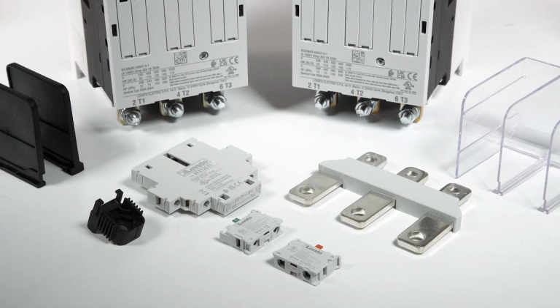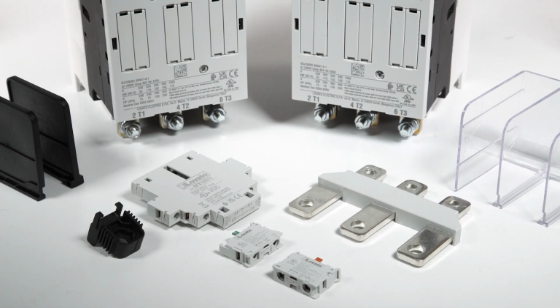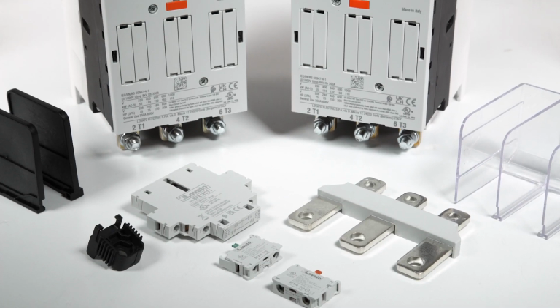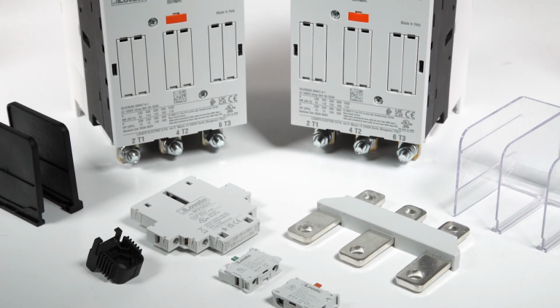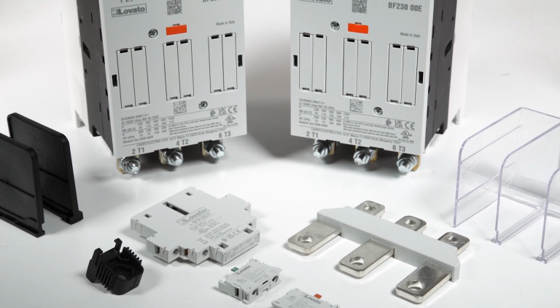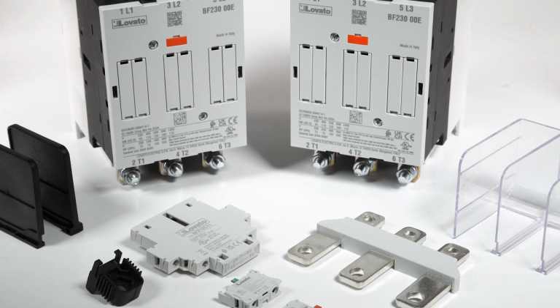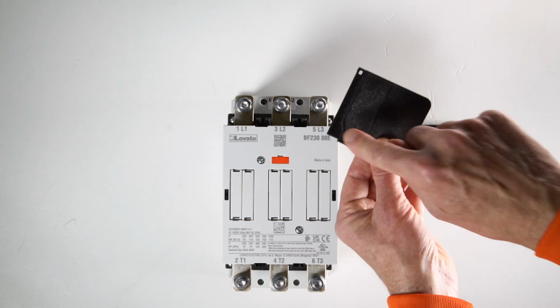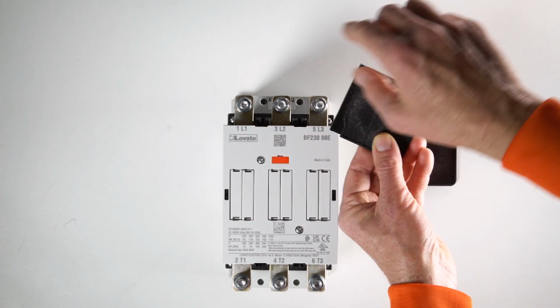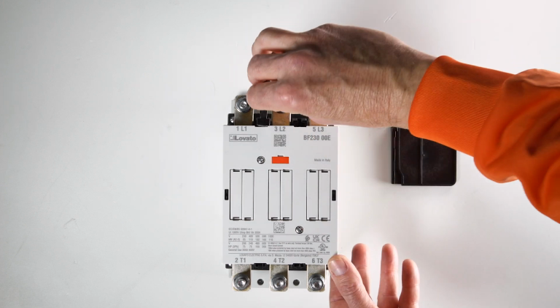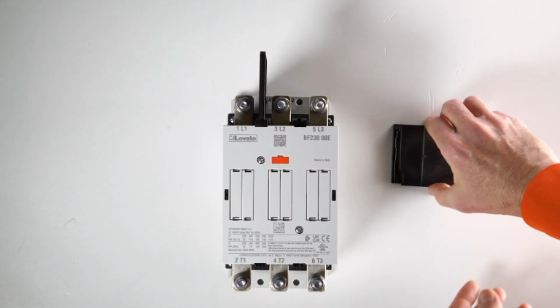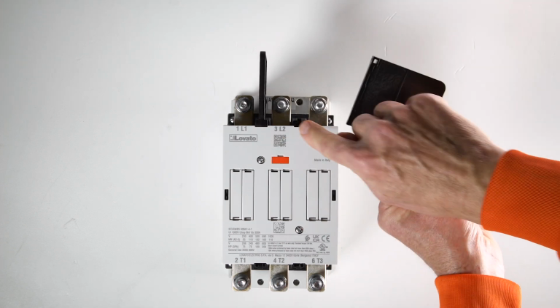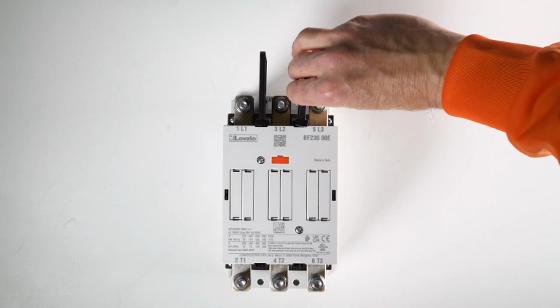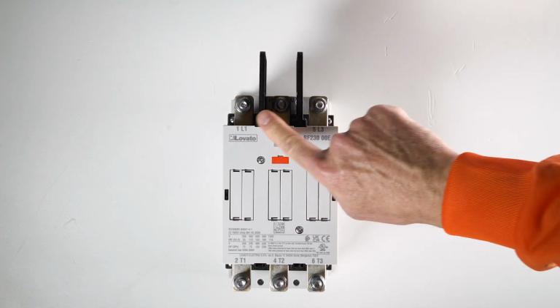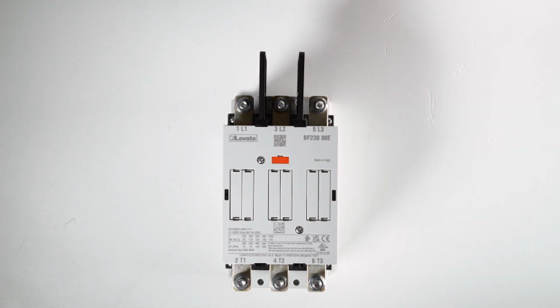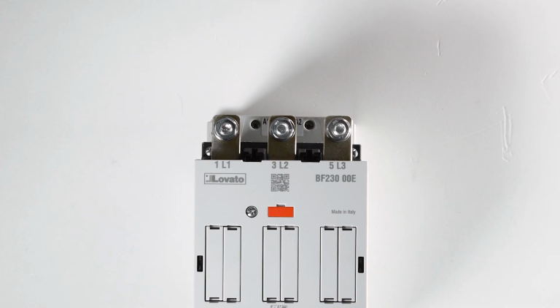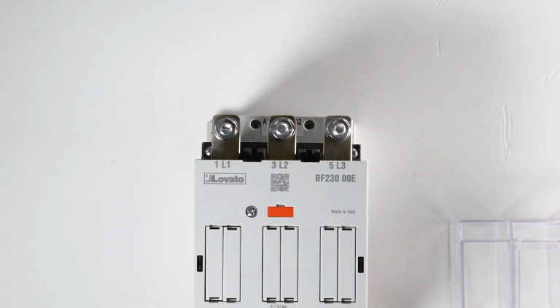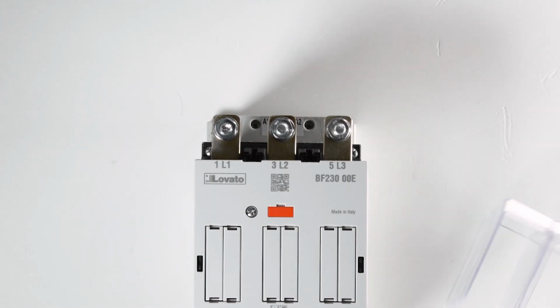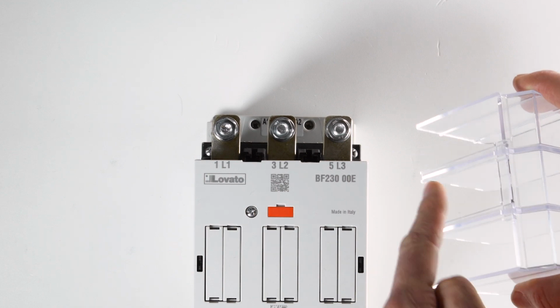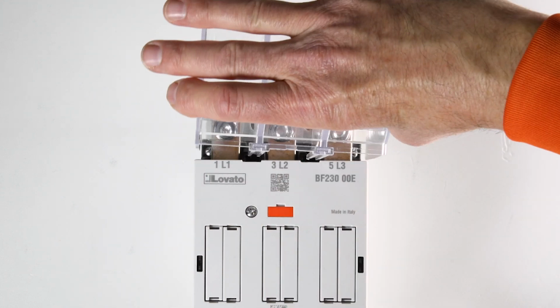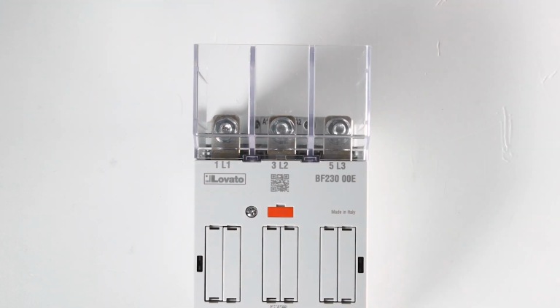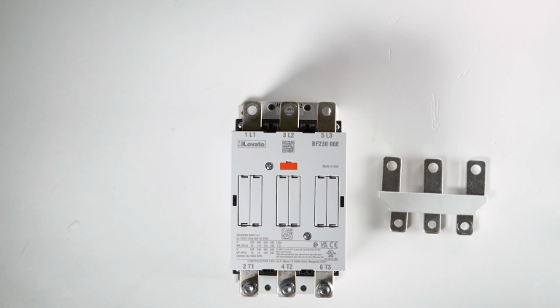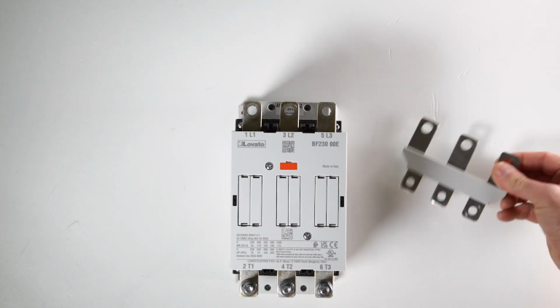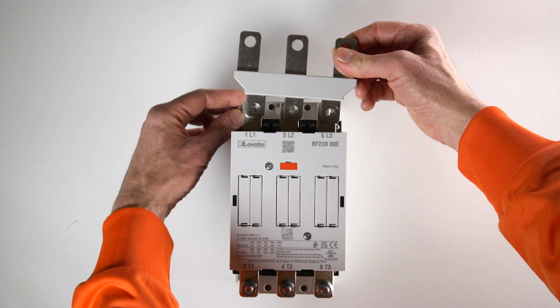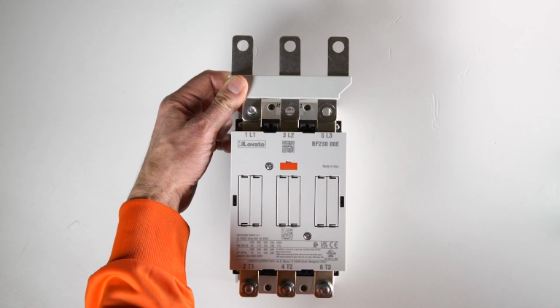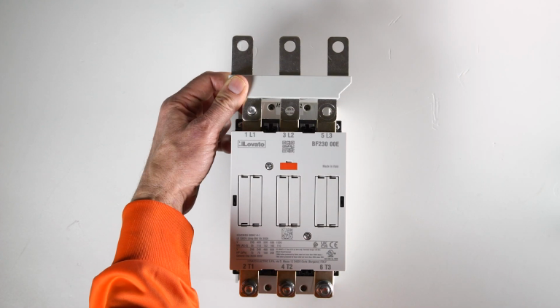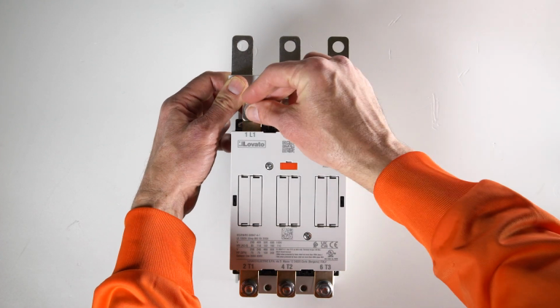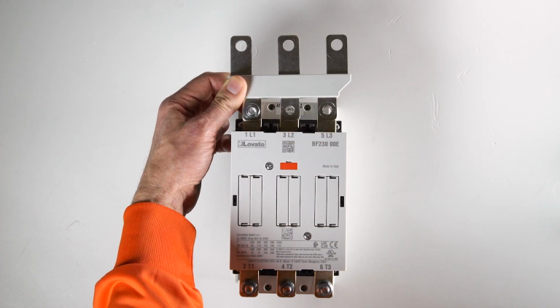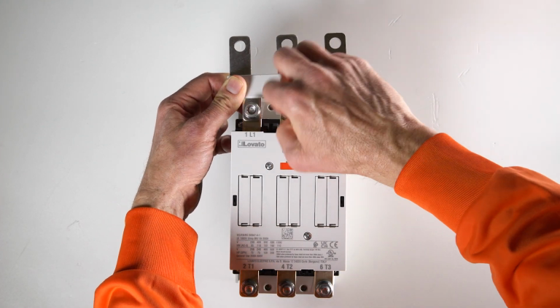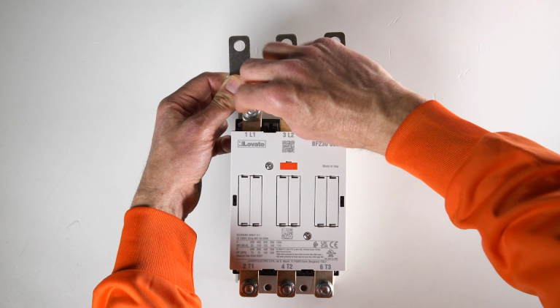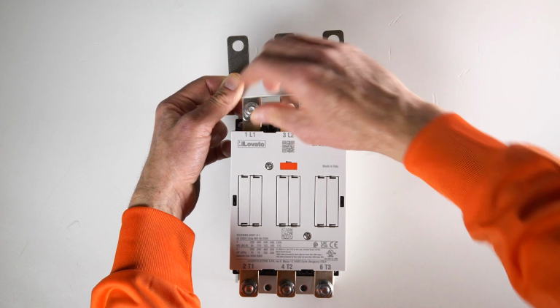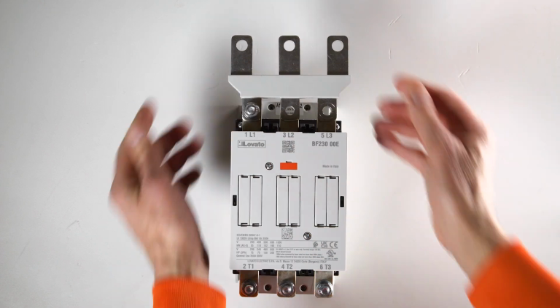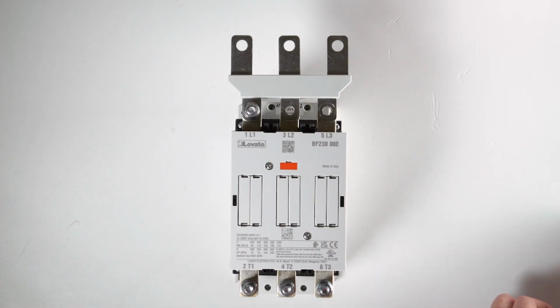Various accessories are available such as phase barriers, power terminal protections and terminal enlargements — easy and intuitive to assemble. Enjoy your work.